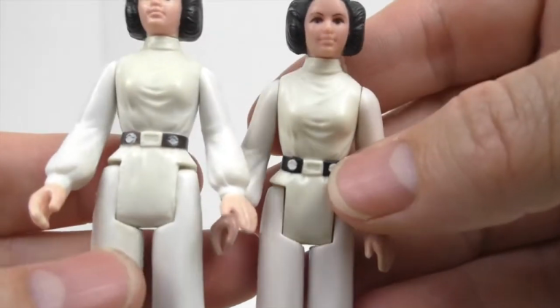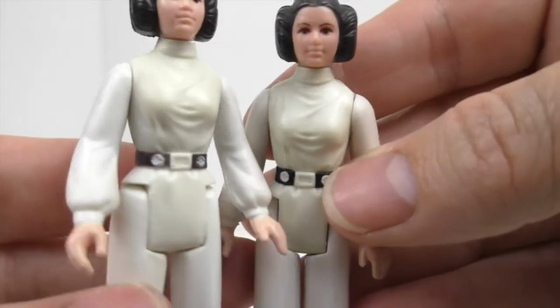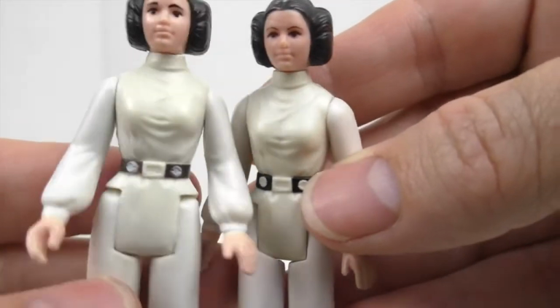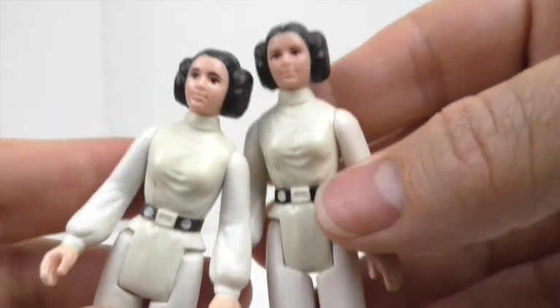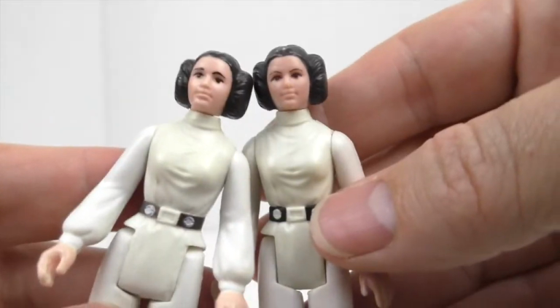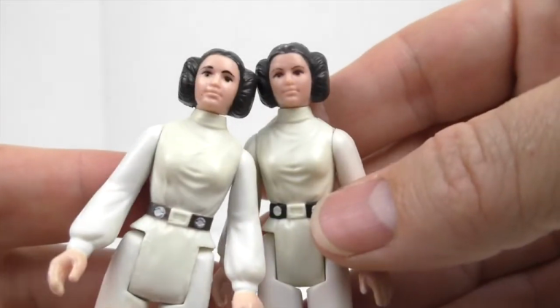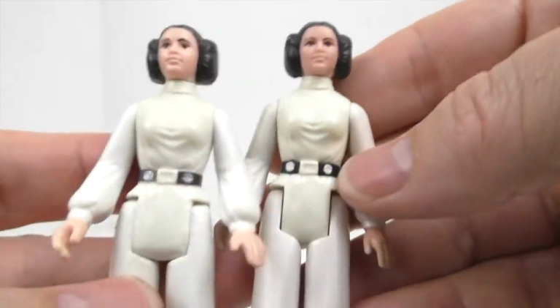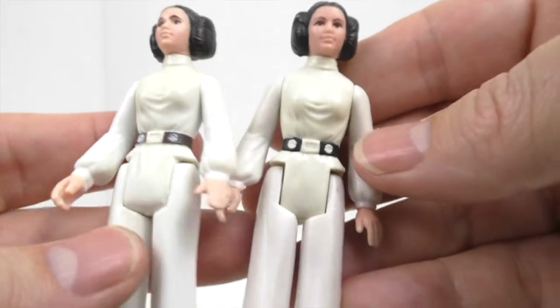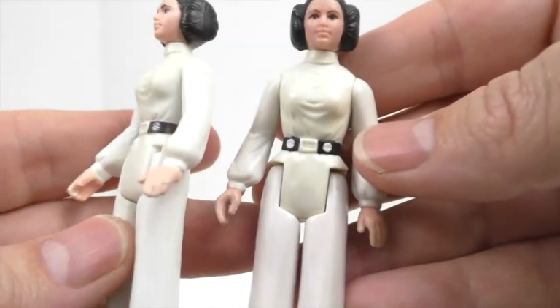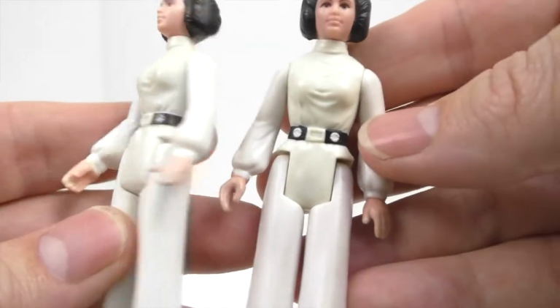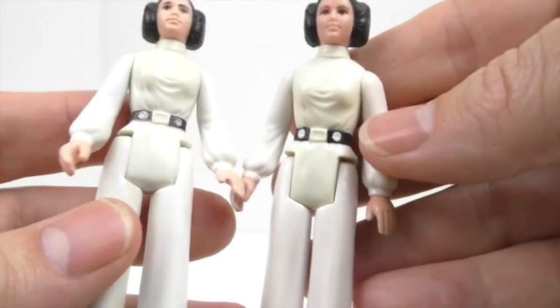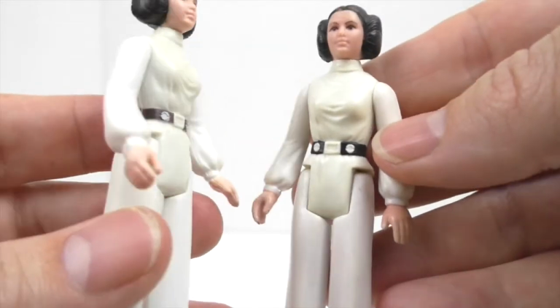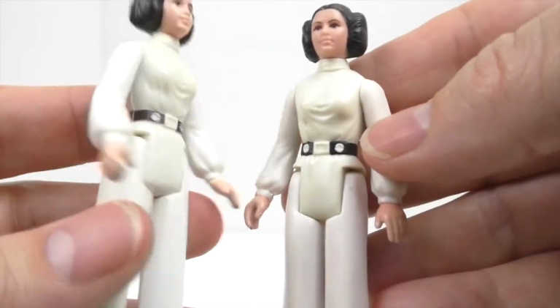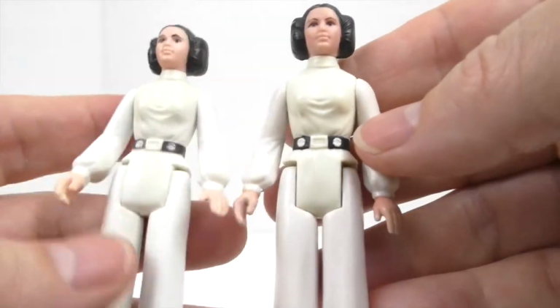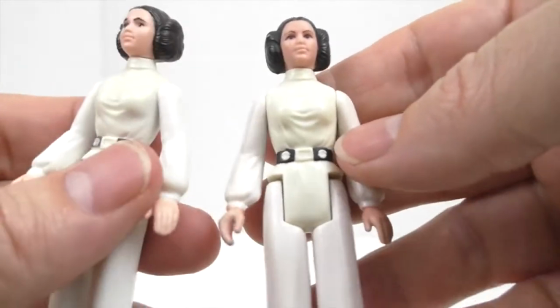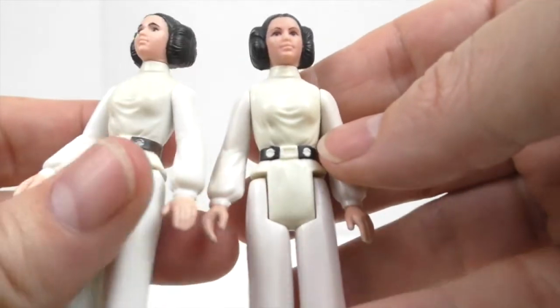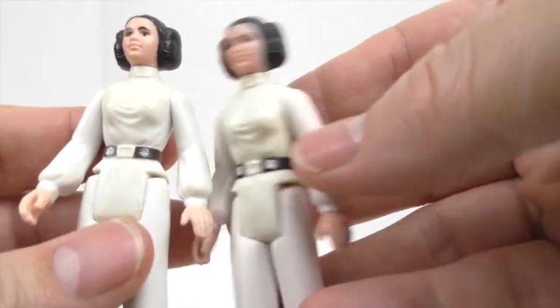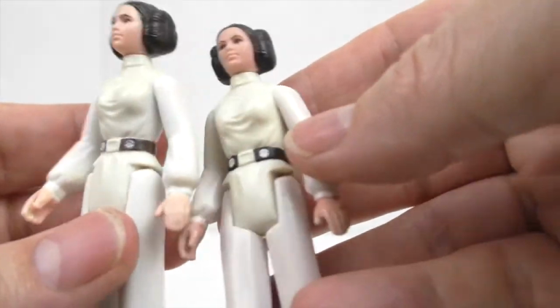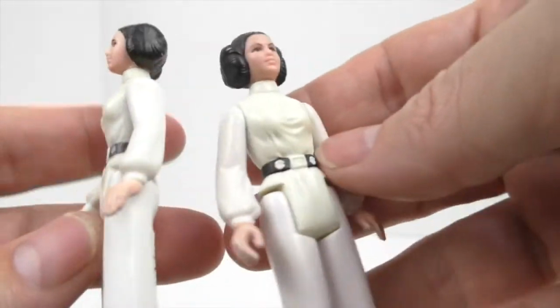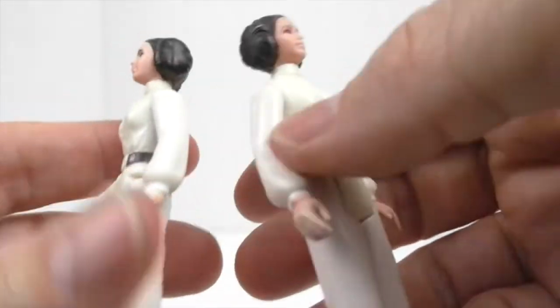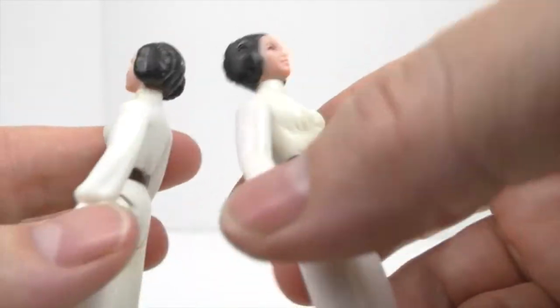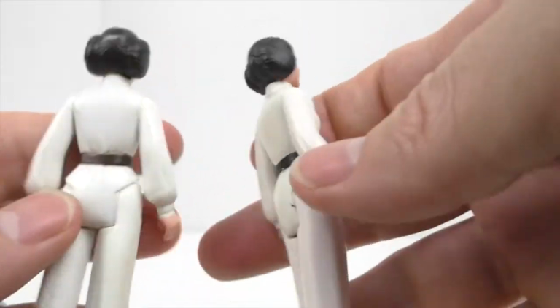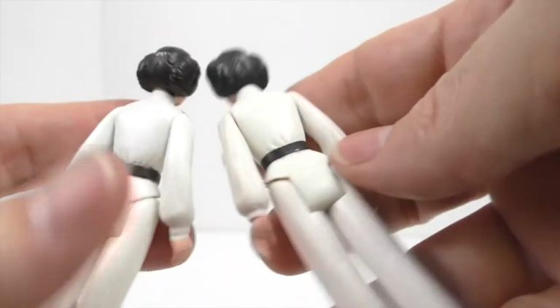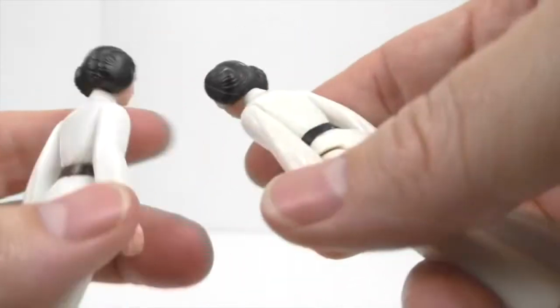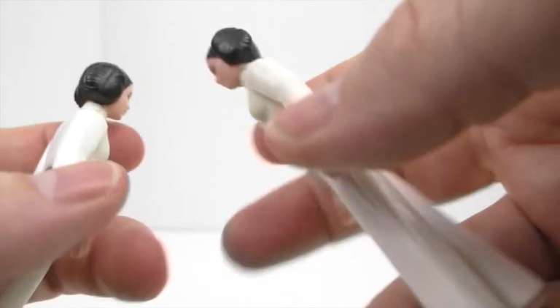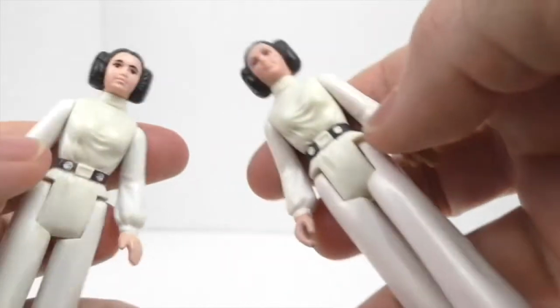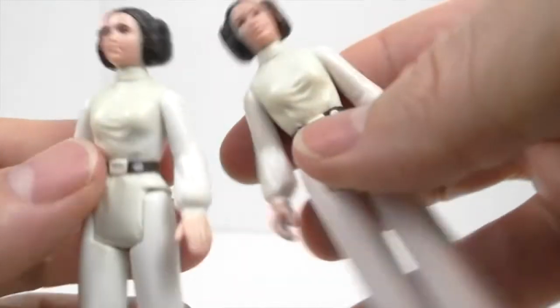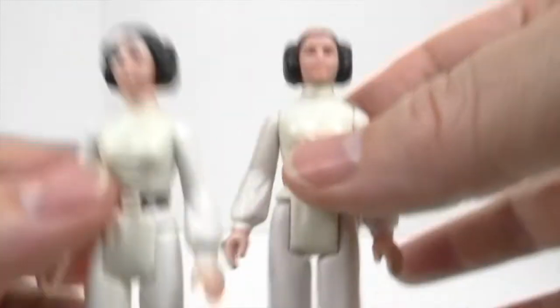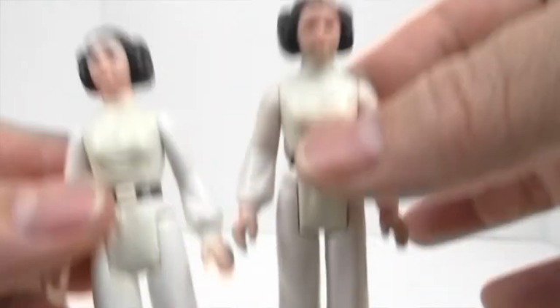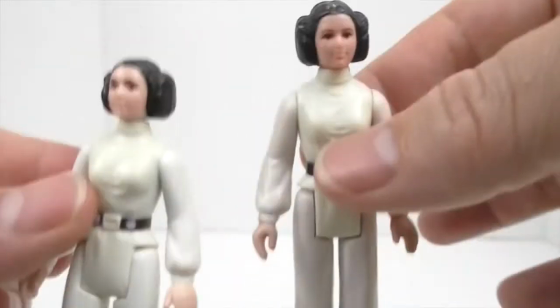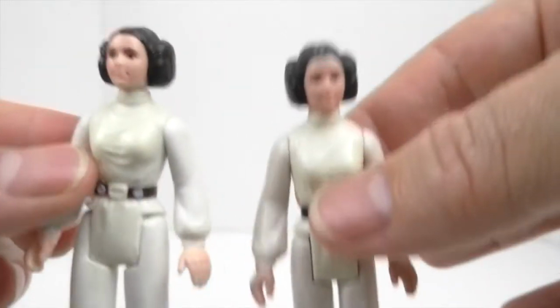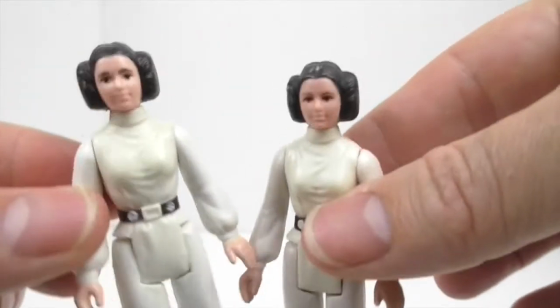I really enjoy de-yellowing the figures — they make them look so much better. Now I need to think about capes for the Leias.